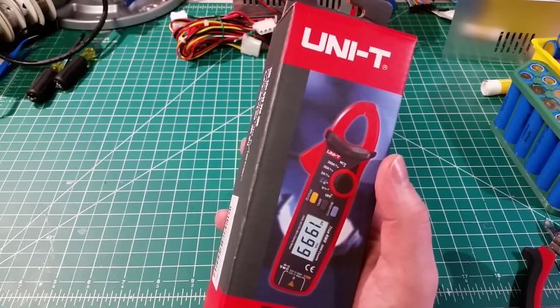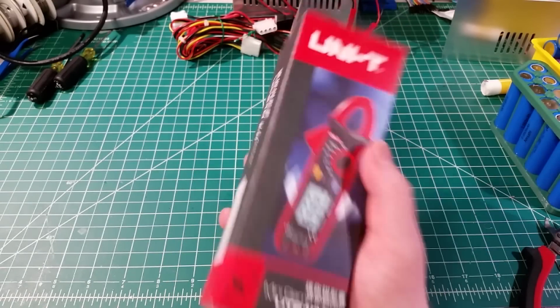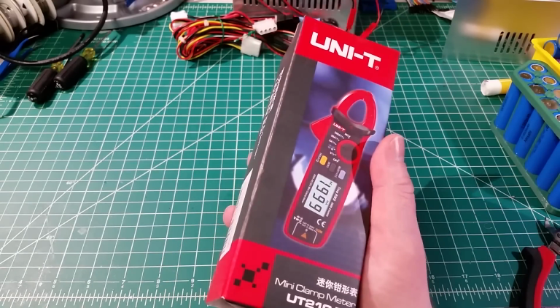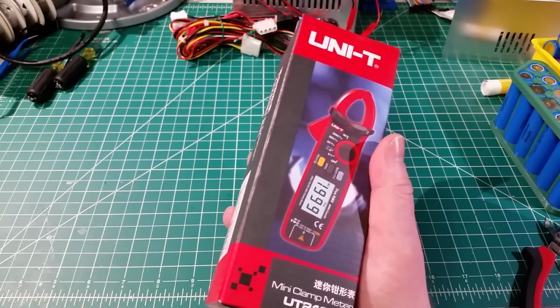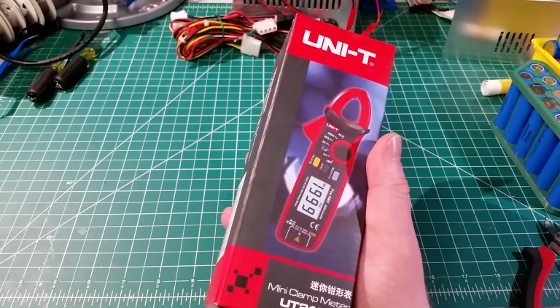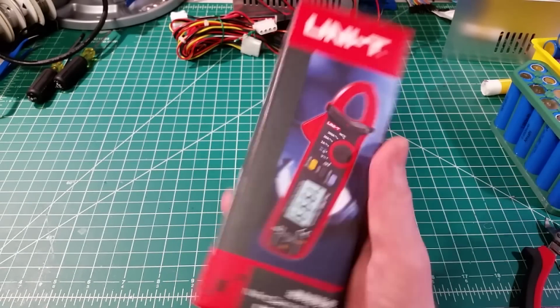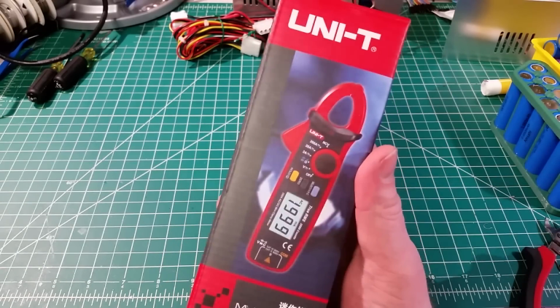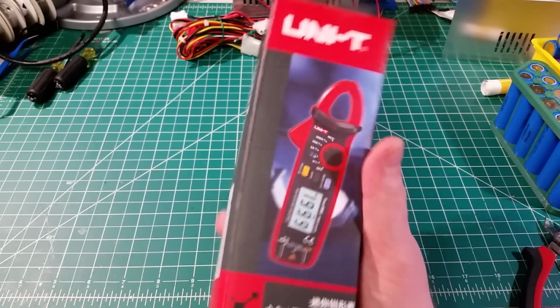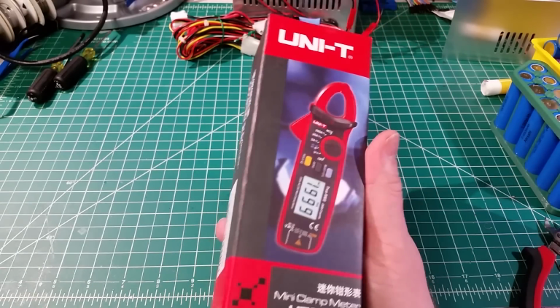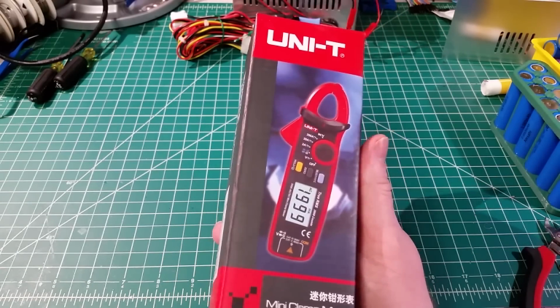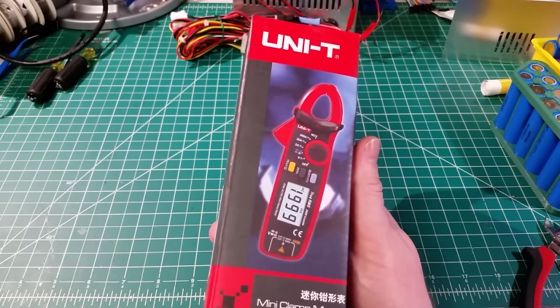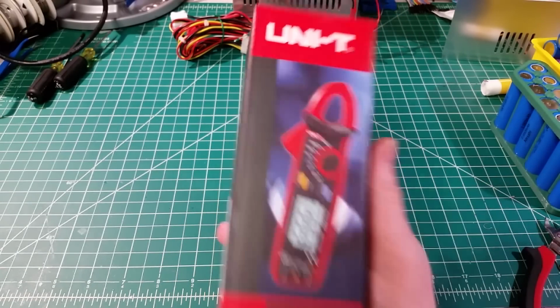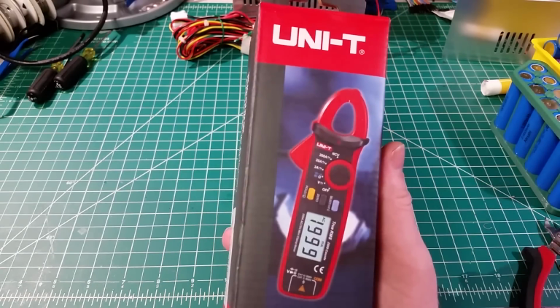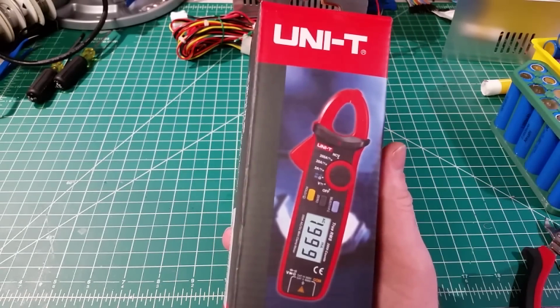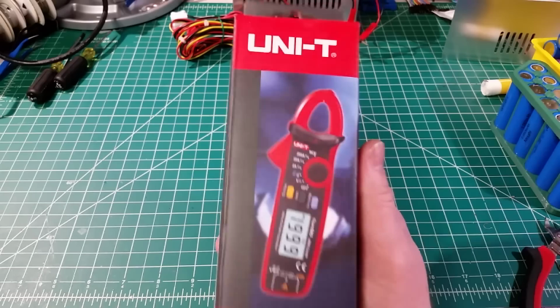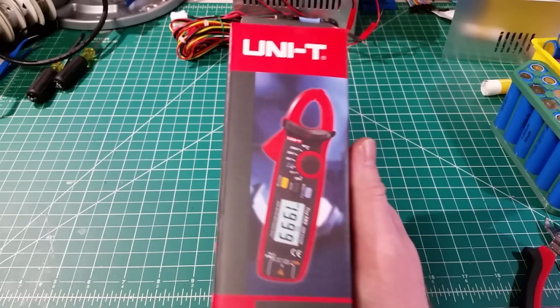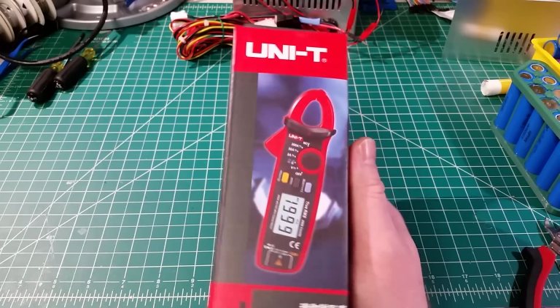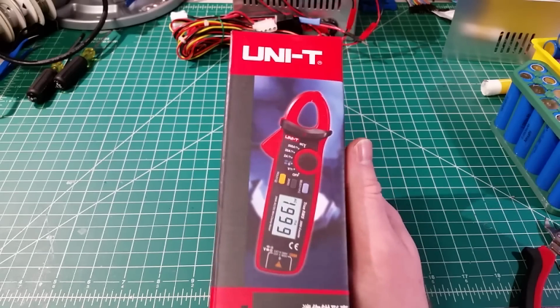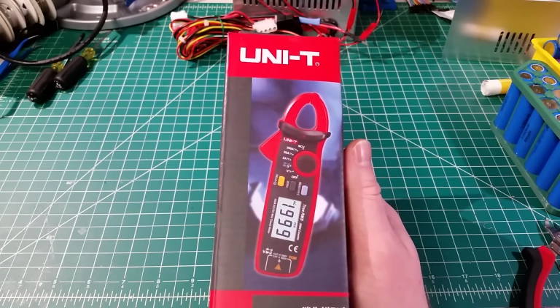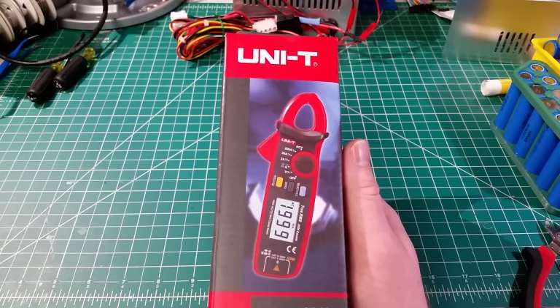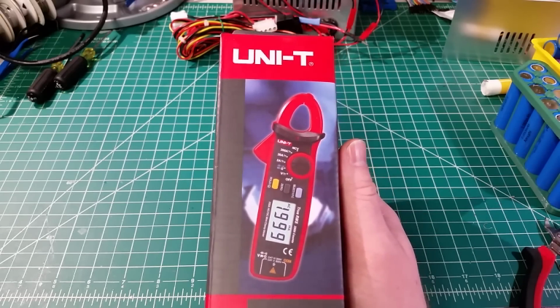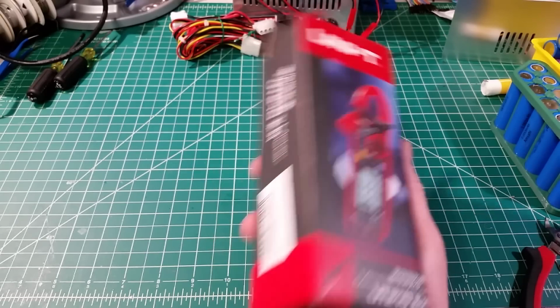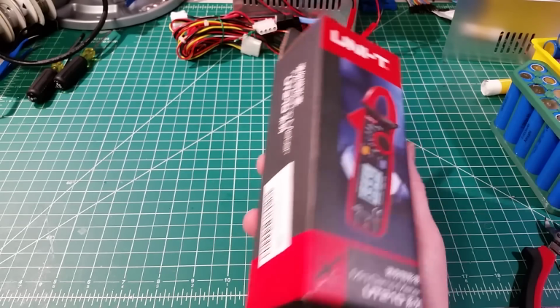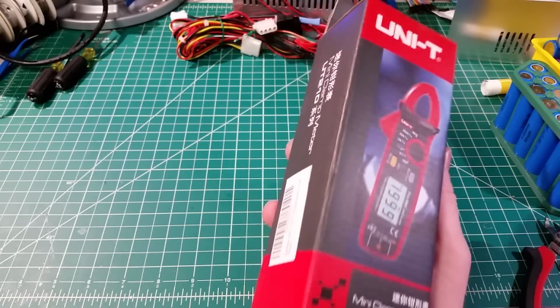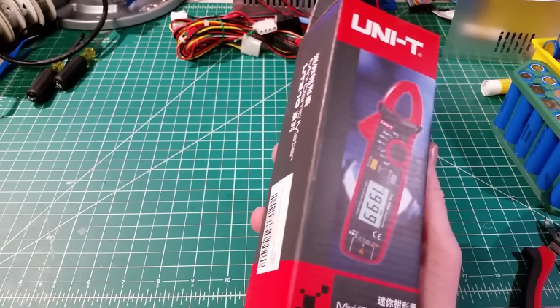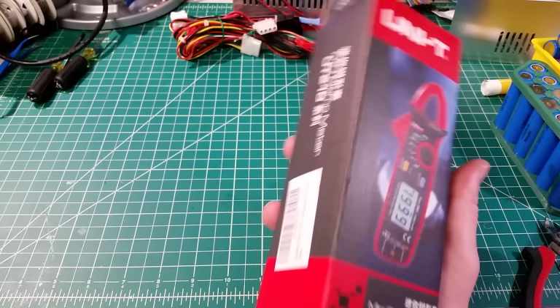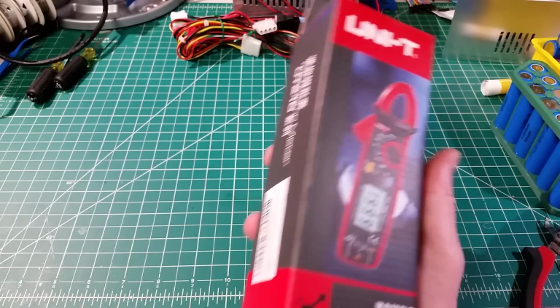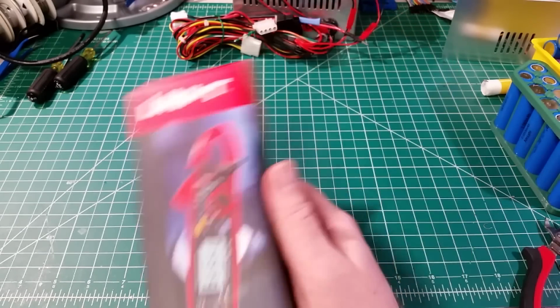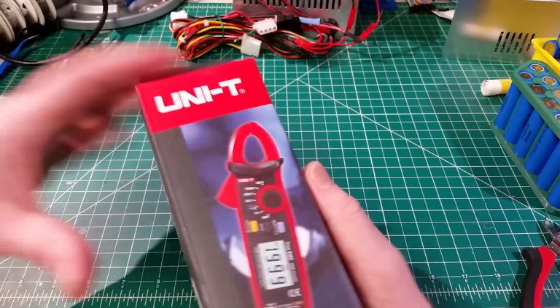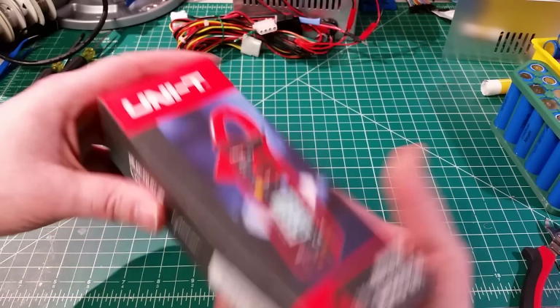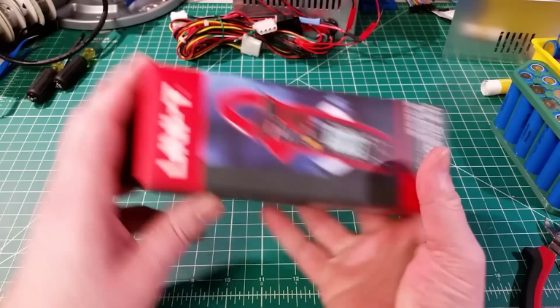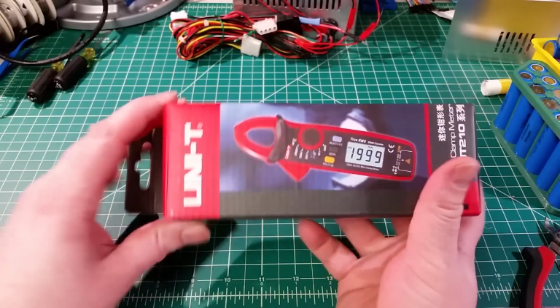I went around and looked online, found a few guys reviewing this thing, but I couldn't find anyone tearing it apart. Well, I've got a new meter, so what should we do? Let's pull it apart!